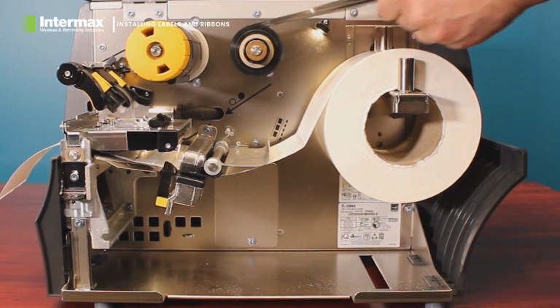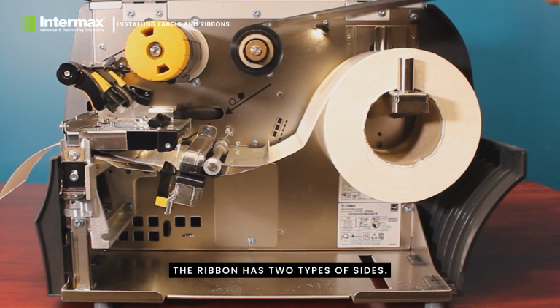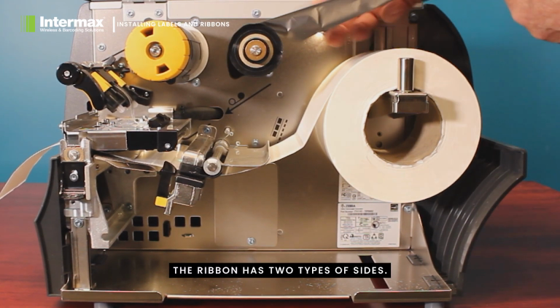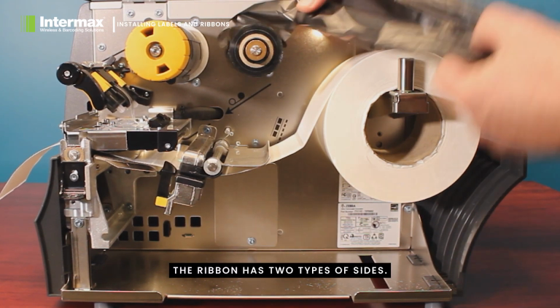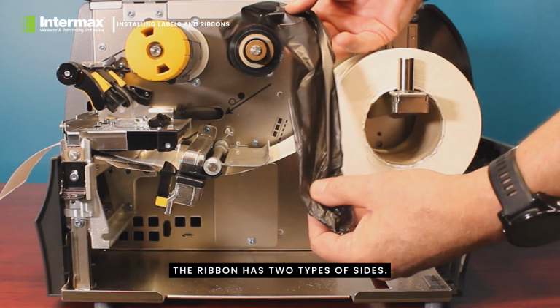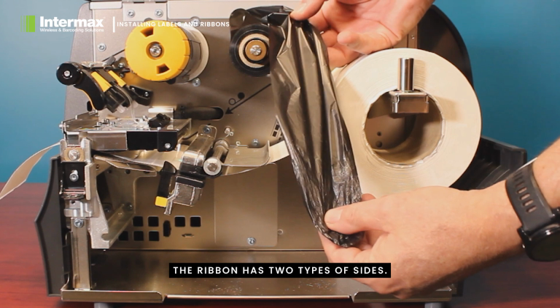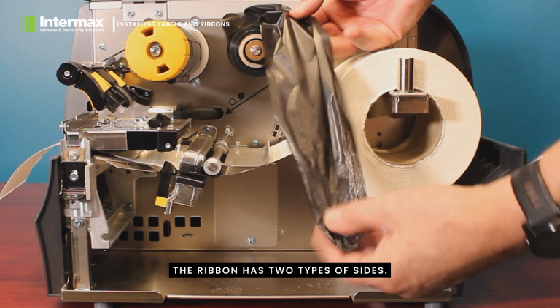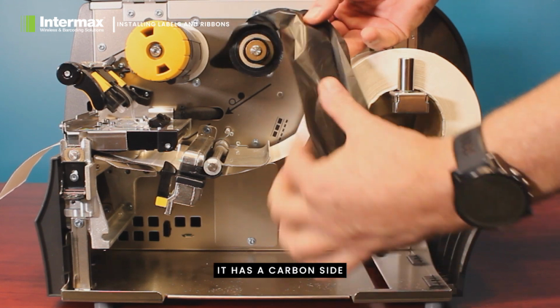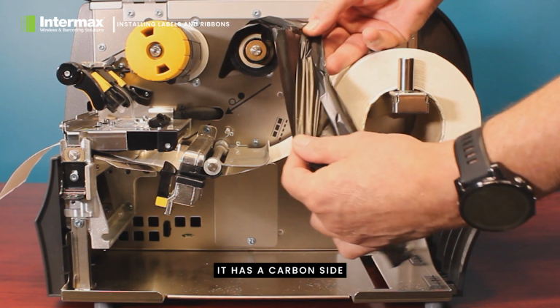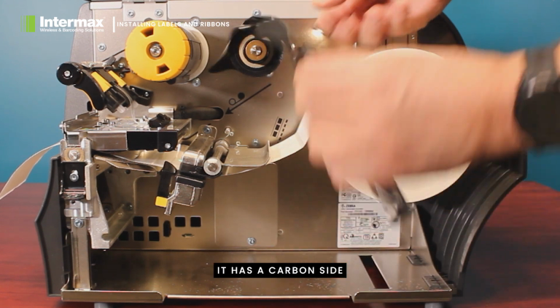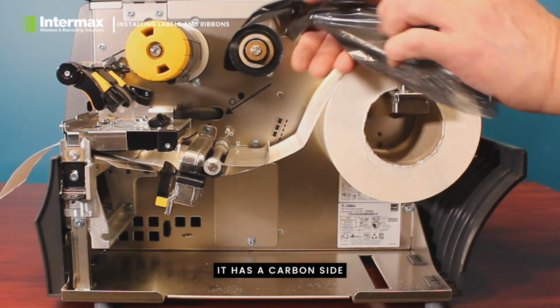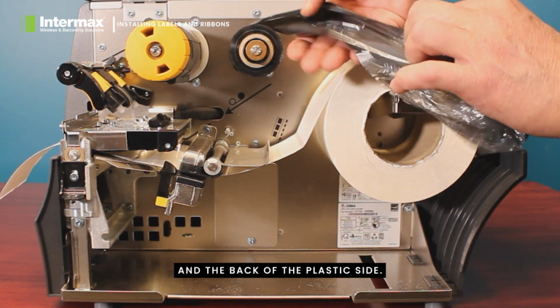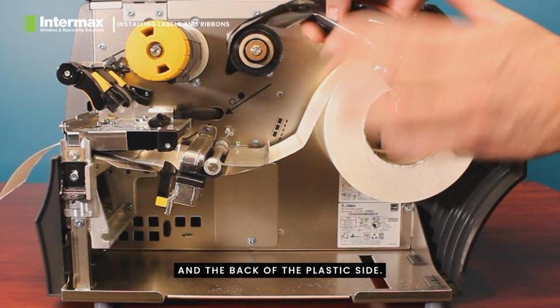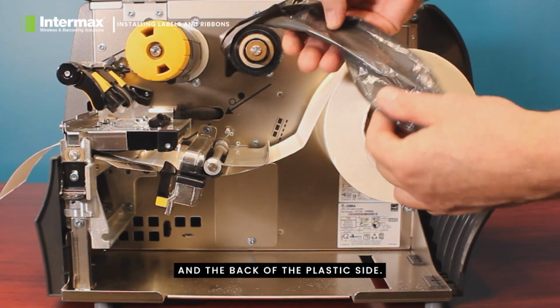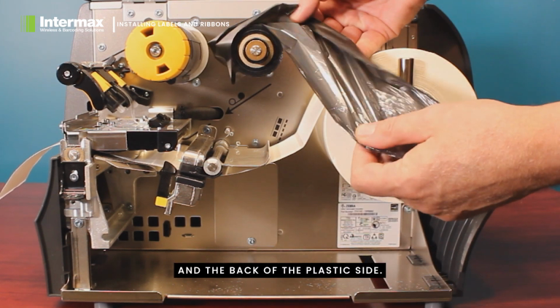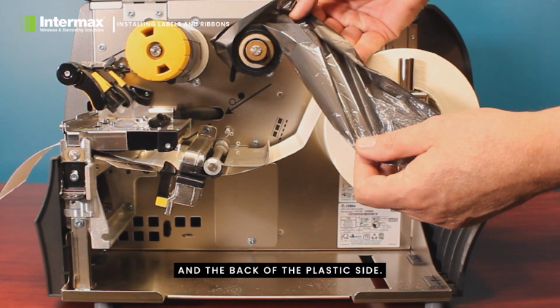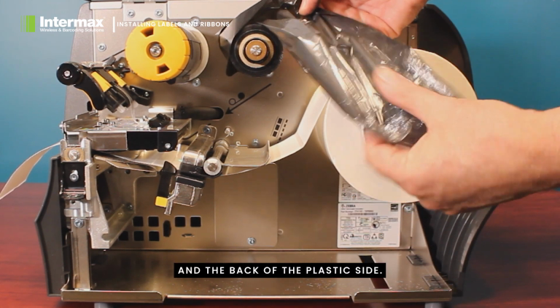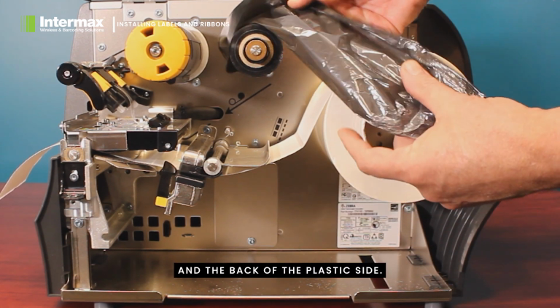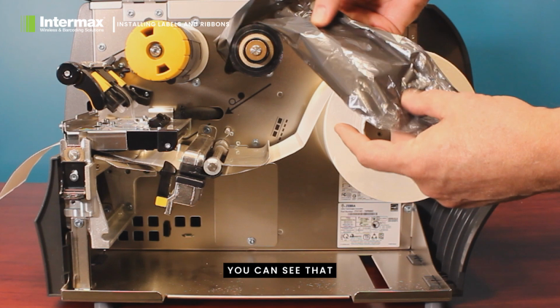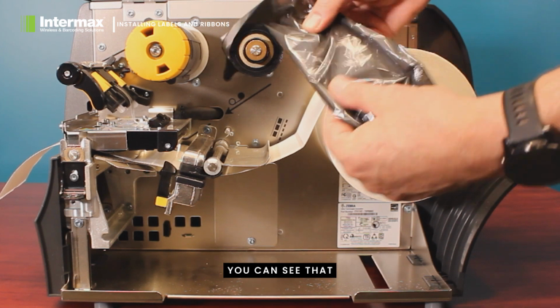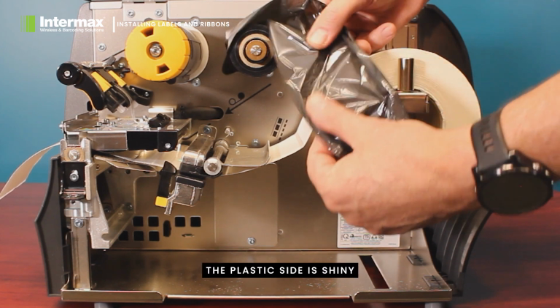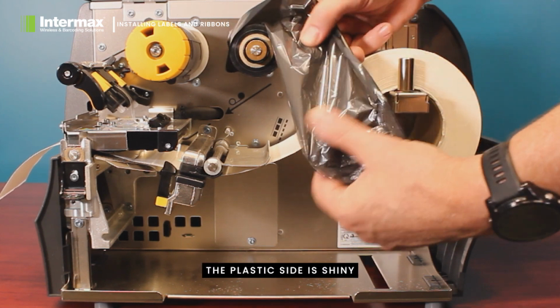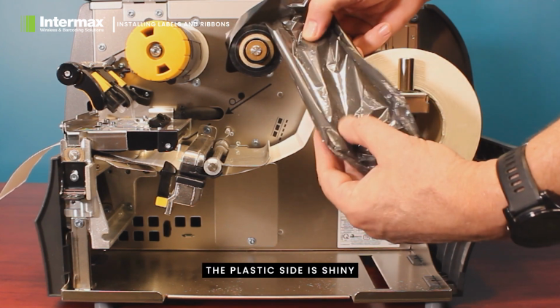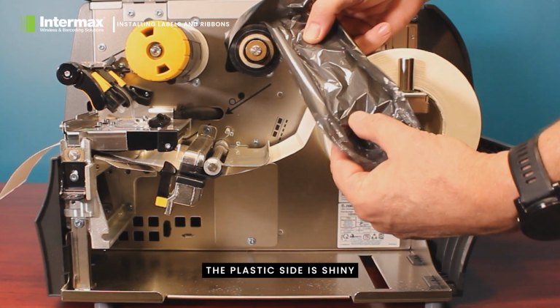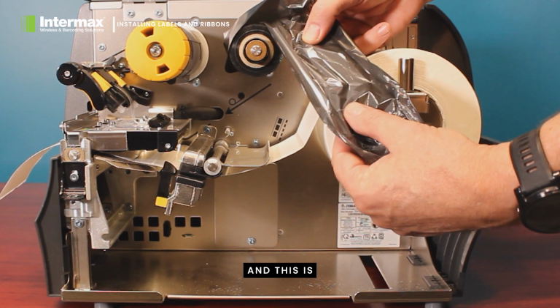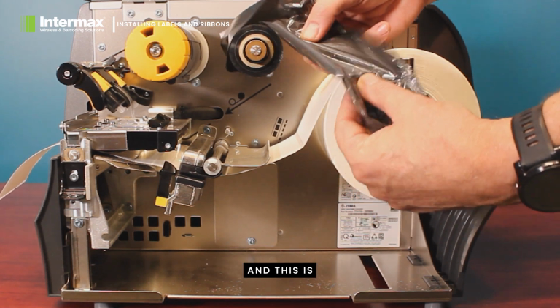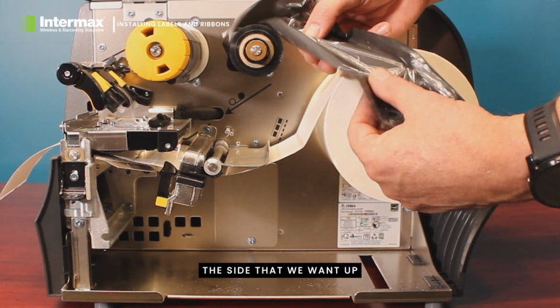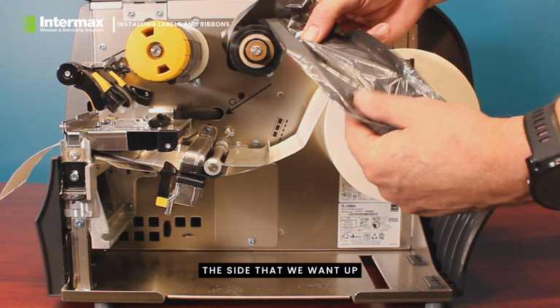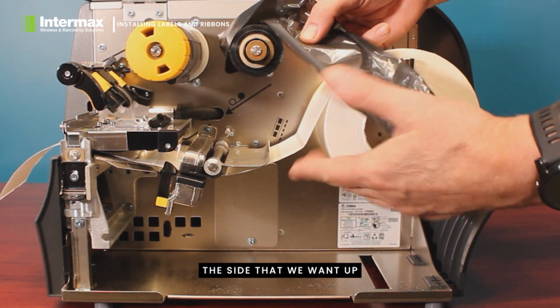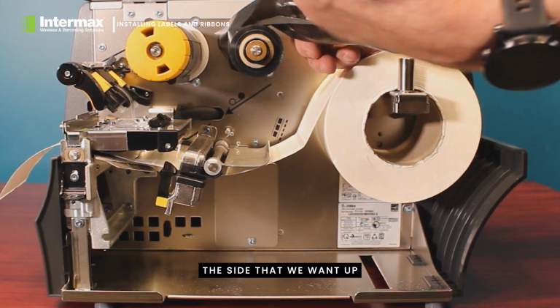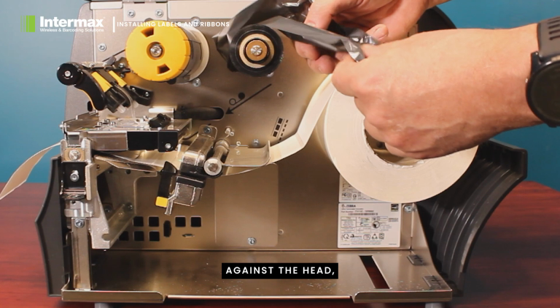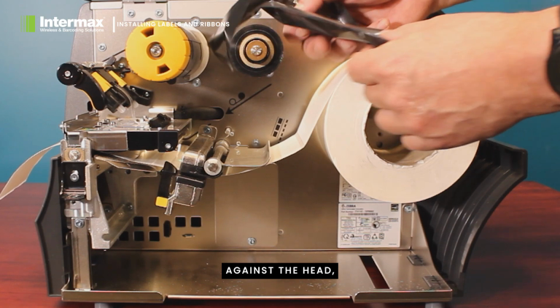The ribbon has two types of sides: it has a carbon side and the back plastic side. You can see that the plastic side is shiny, and this is the side that we want up against the head.